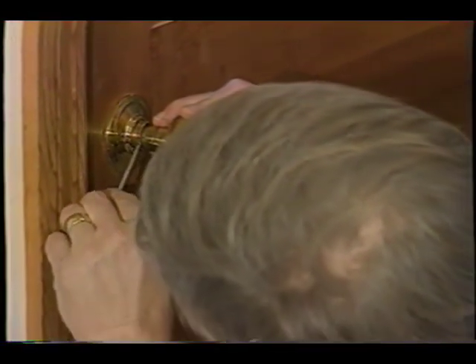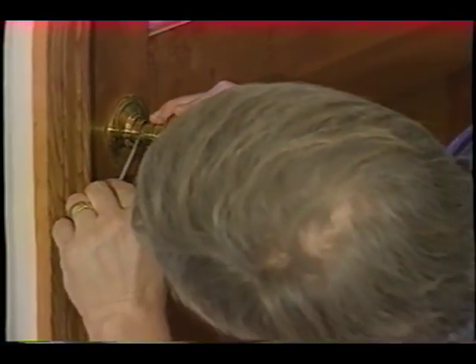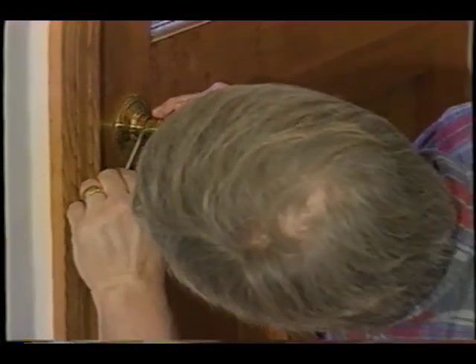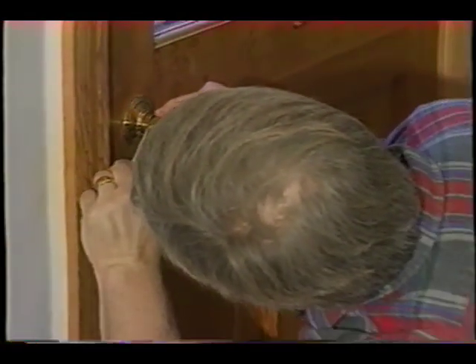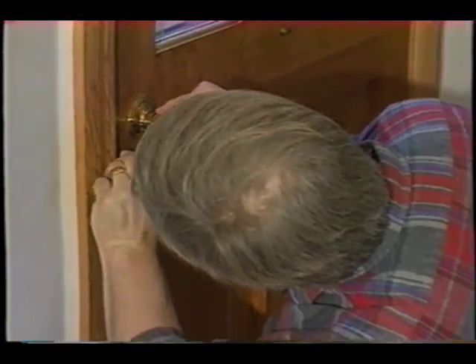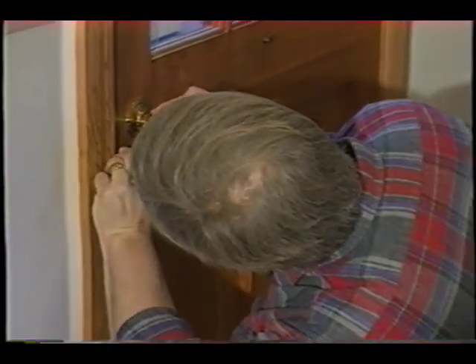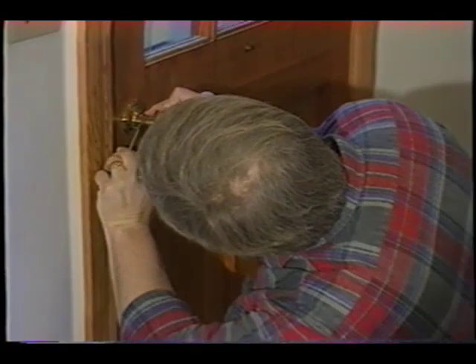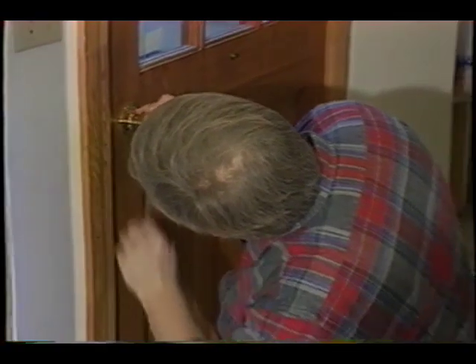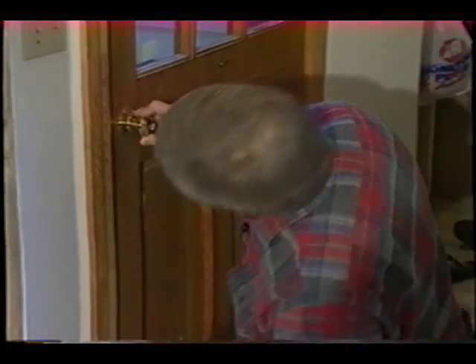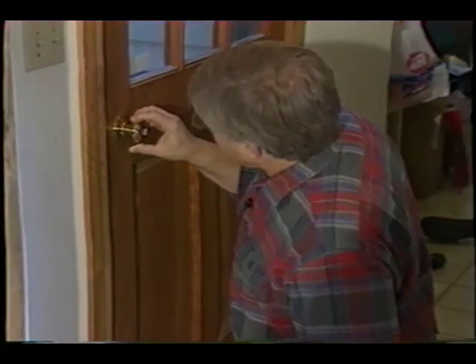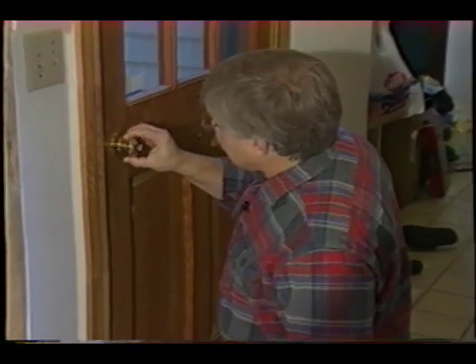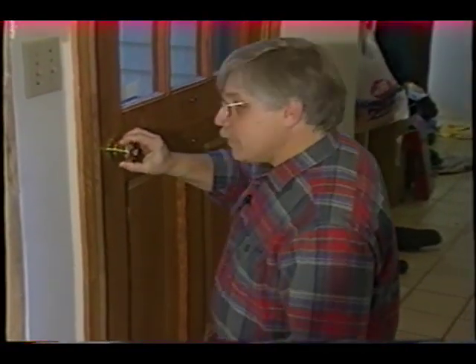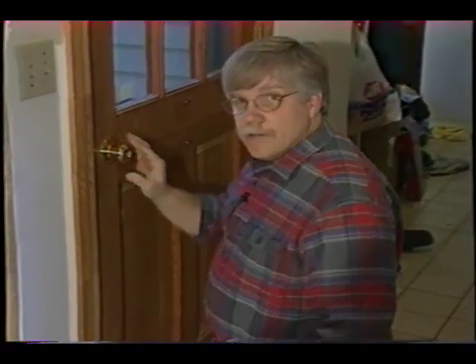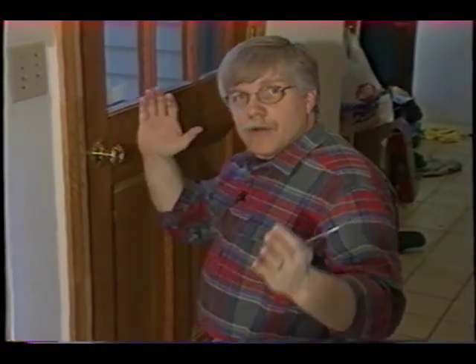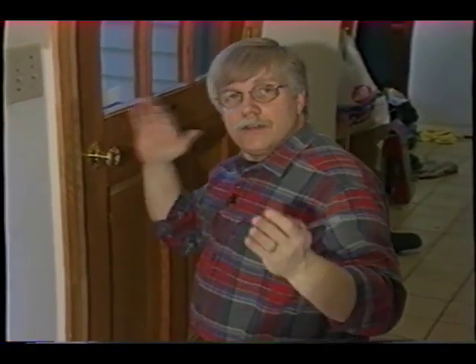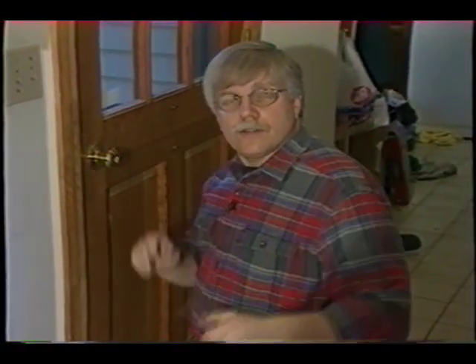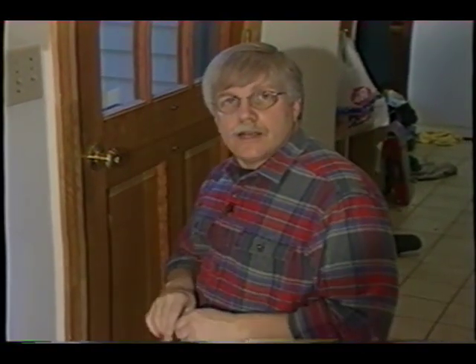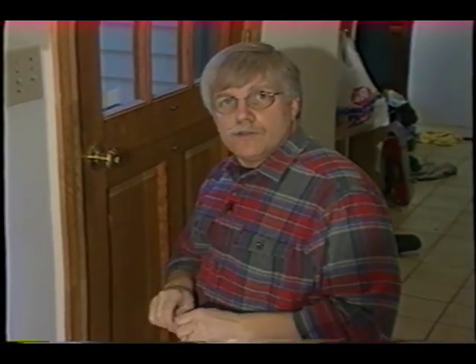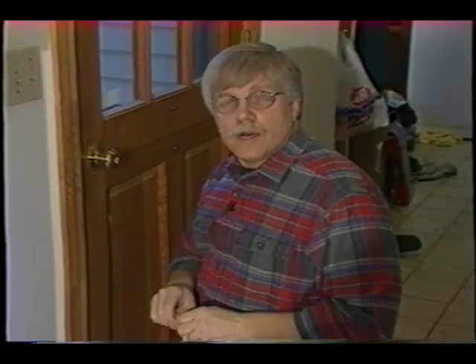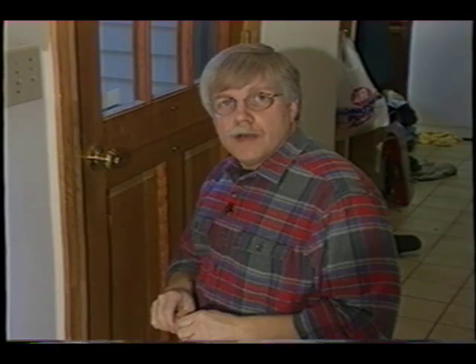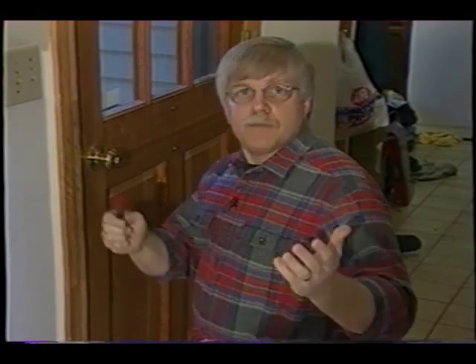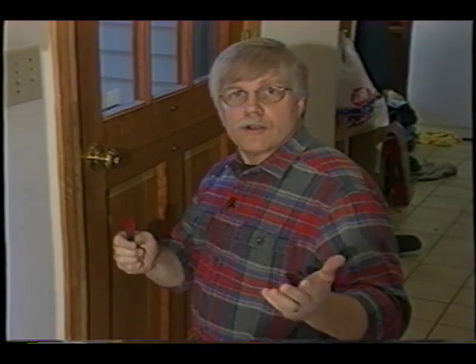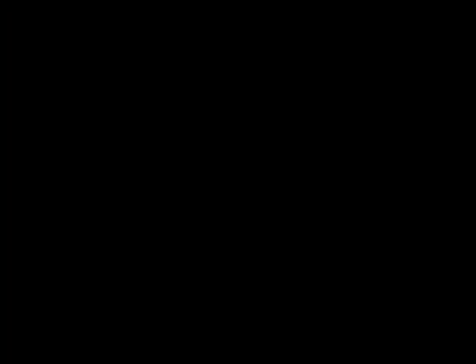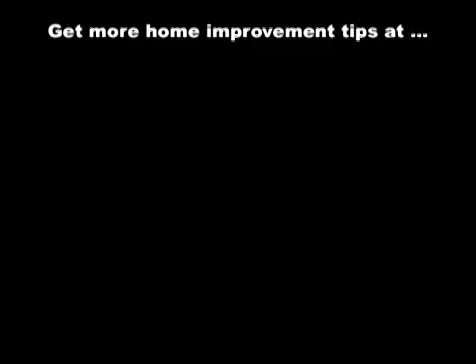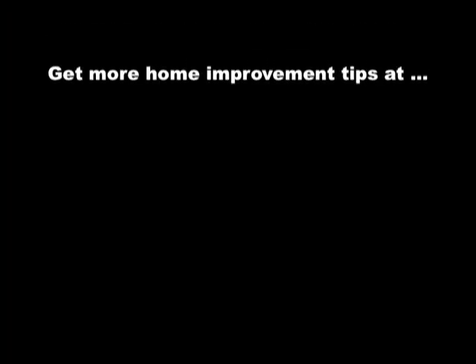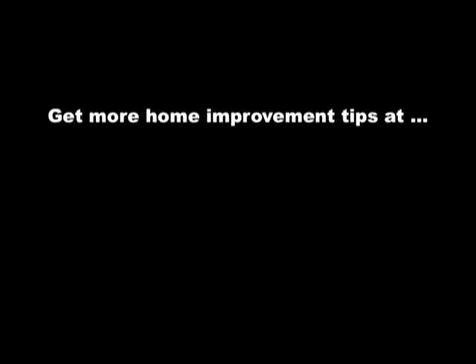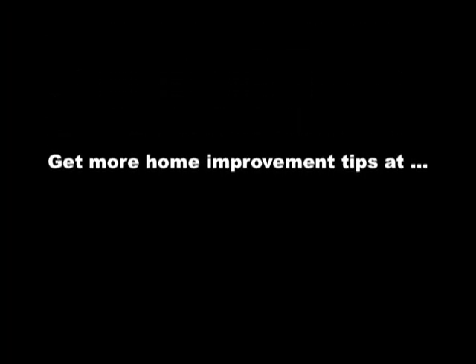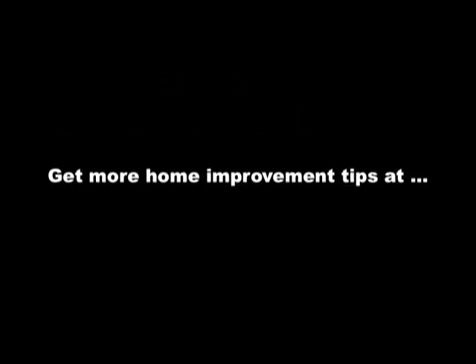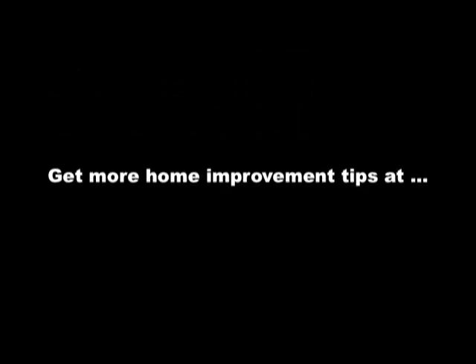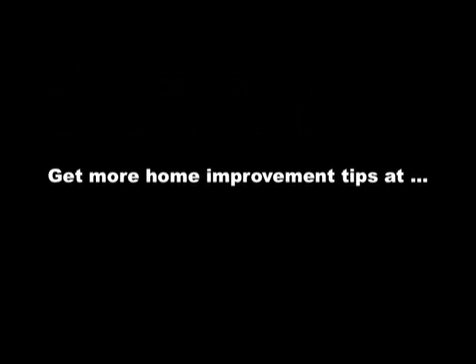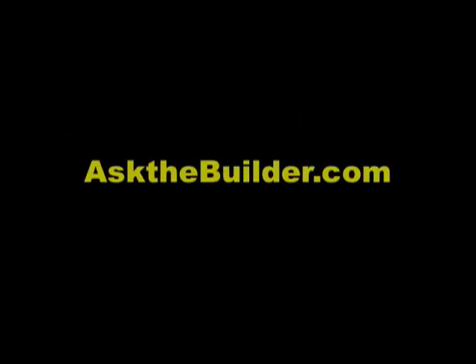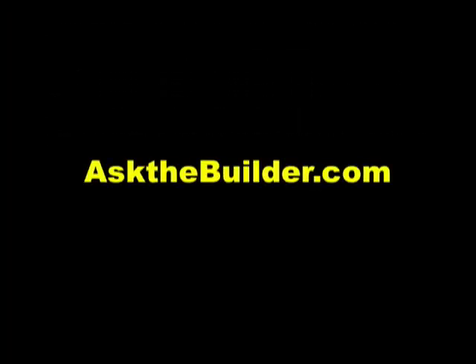All you got to do is push this in — see? Yep, it's a snap. That's how easy it is to tighten up a loose doorknob. I'm Tim Carter. If you want to discover more home improvement tips, go to askthebuilder.com.